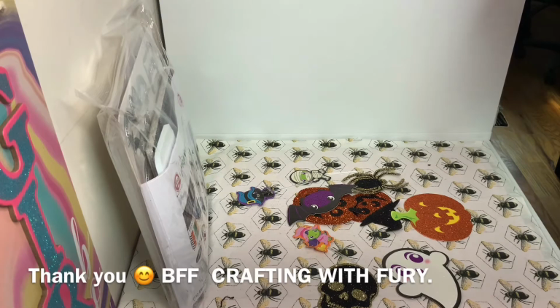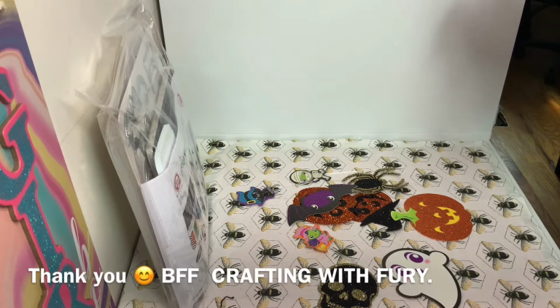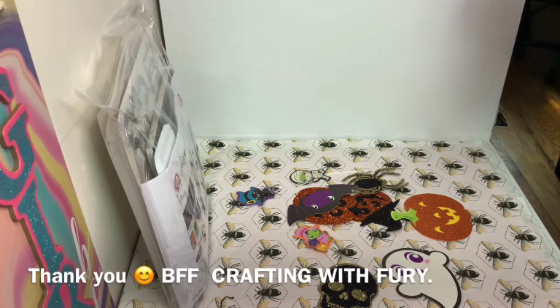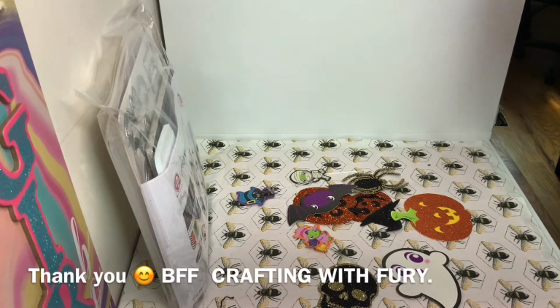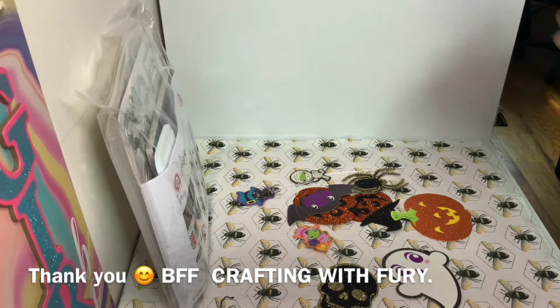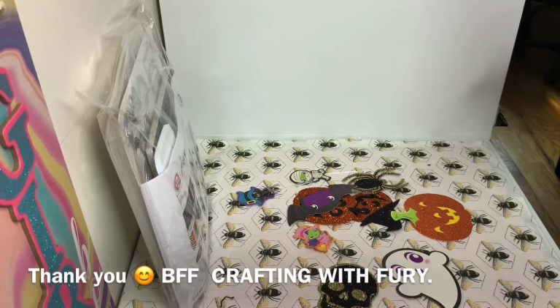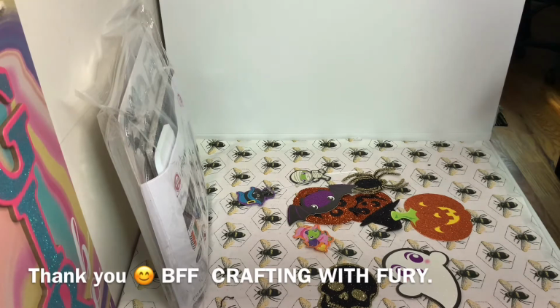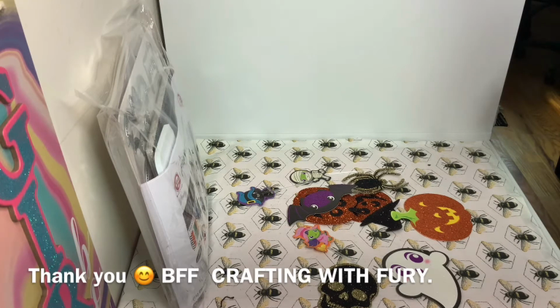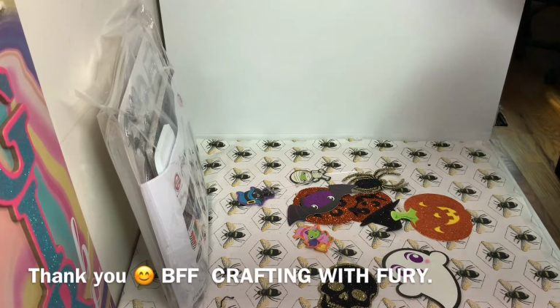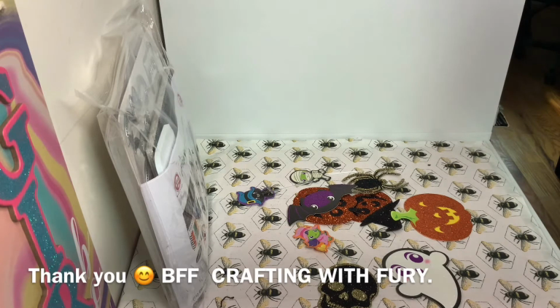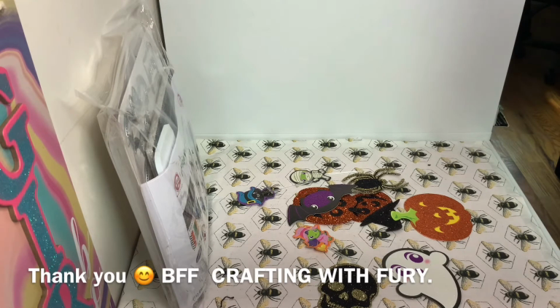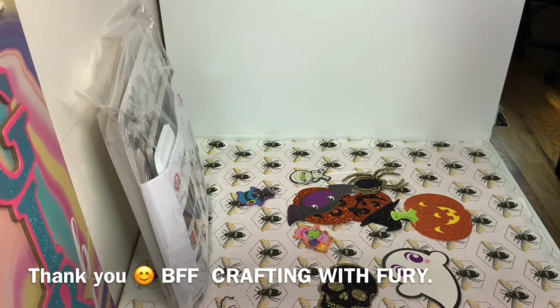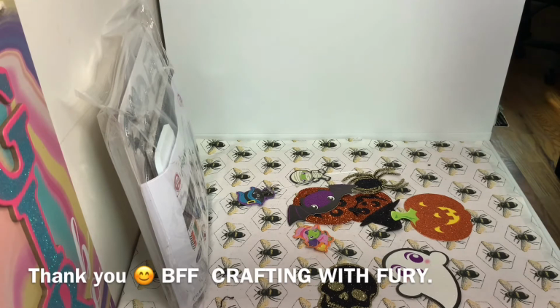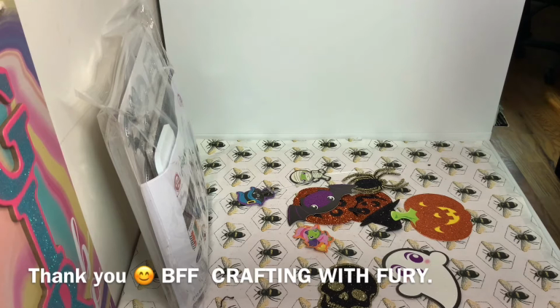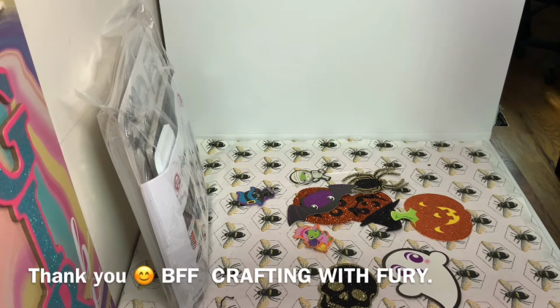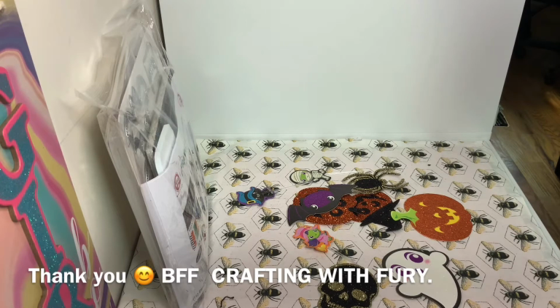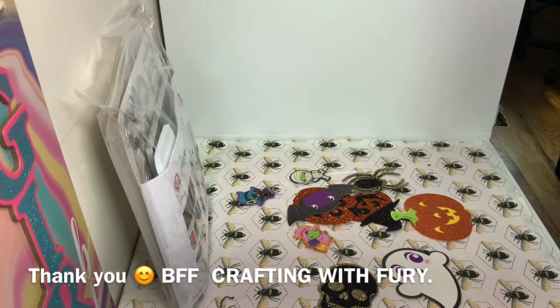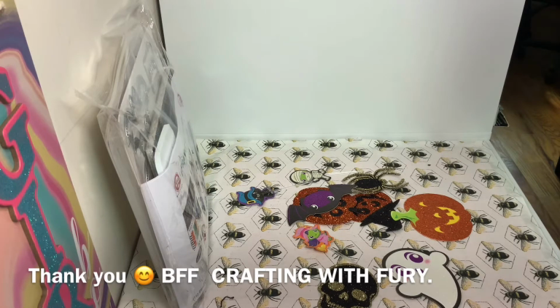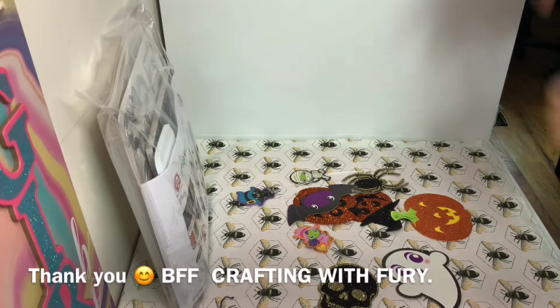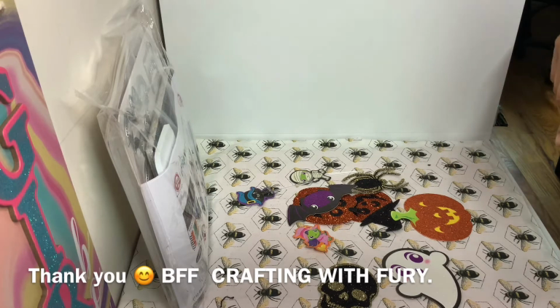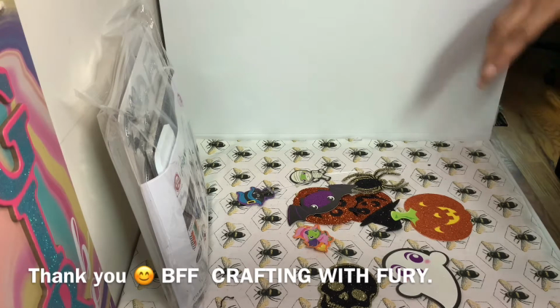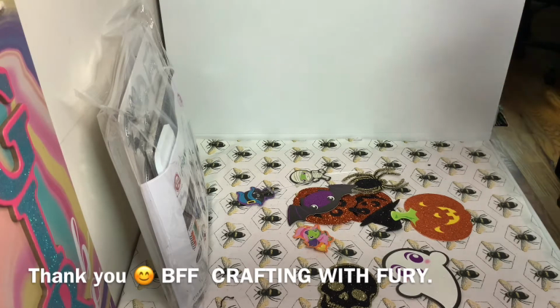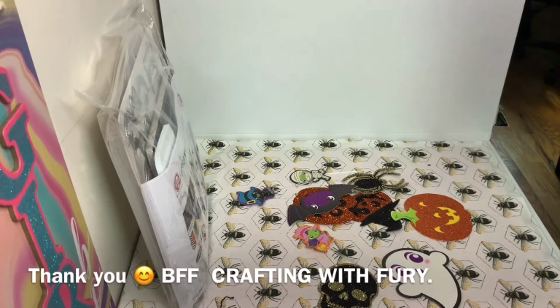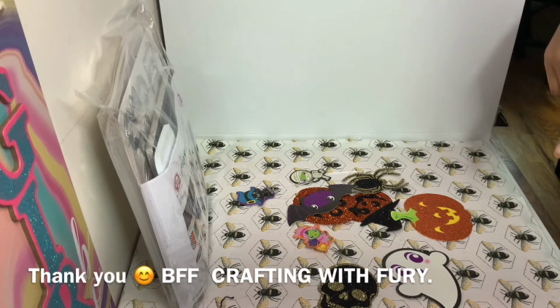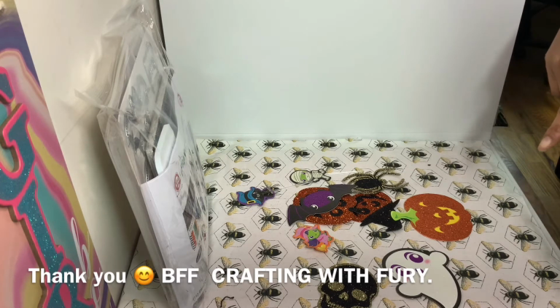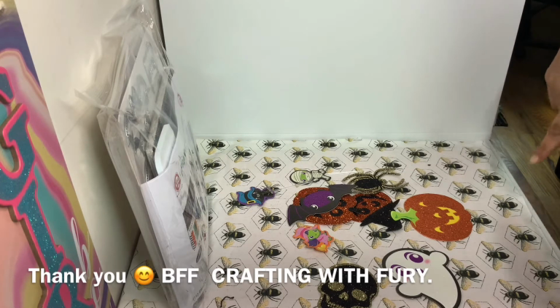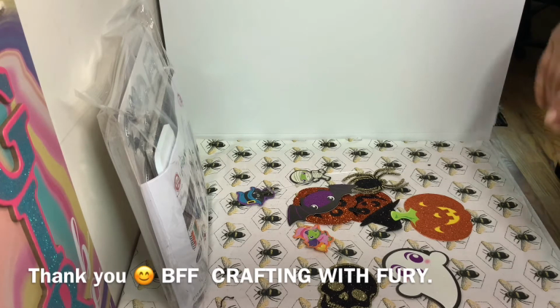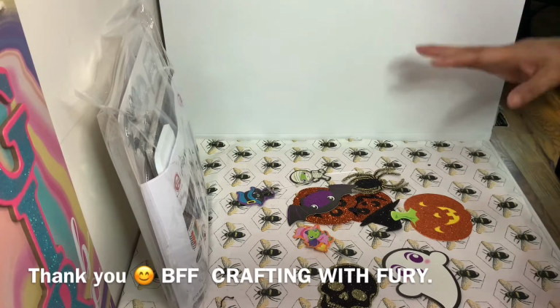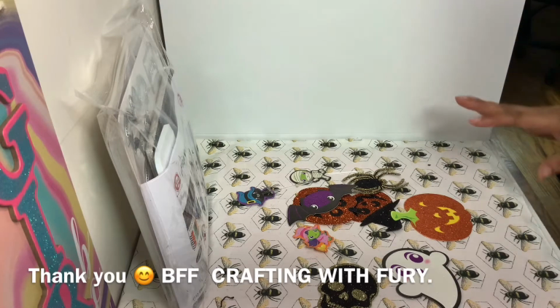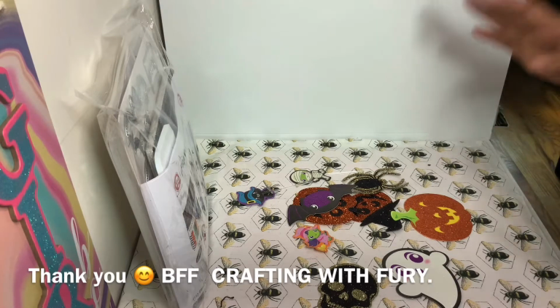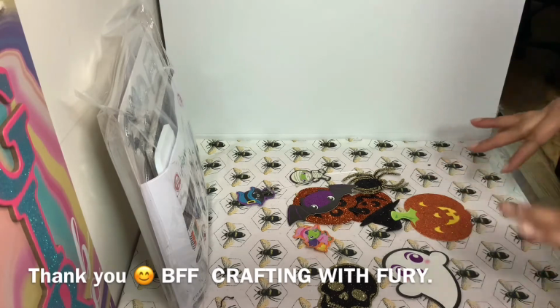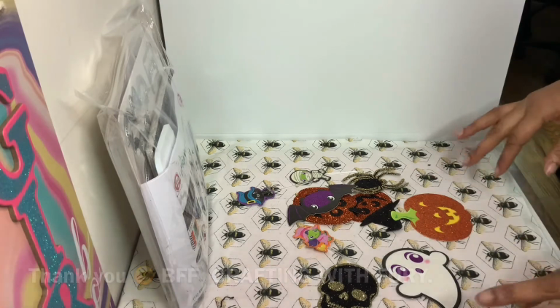My BFF is Craft With Fury, who is Diane on YouTube. She sent me a little package. I call myself trying to surprise her, and in essence she wound up surprising me. So let me just get into what she sent me.